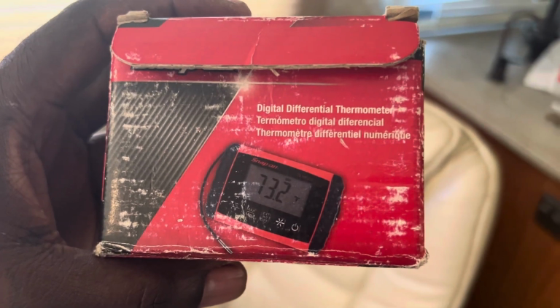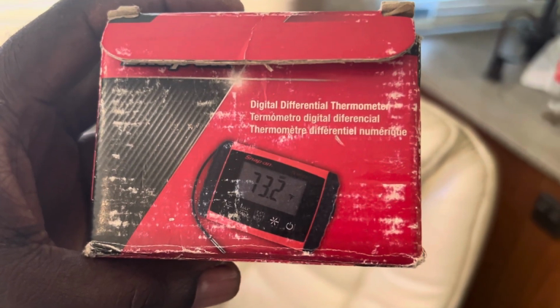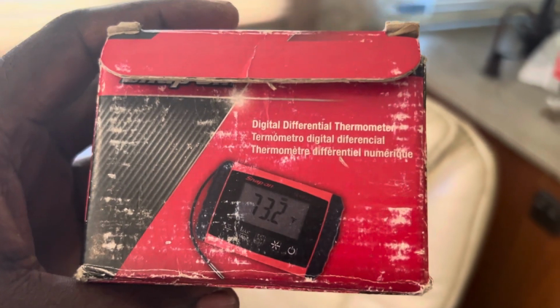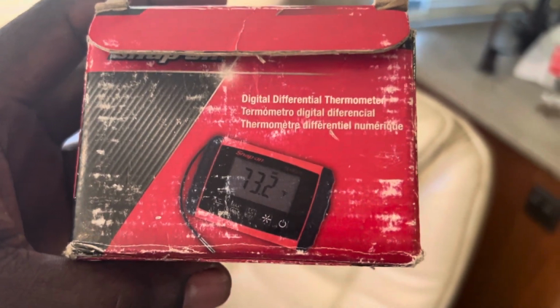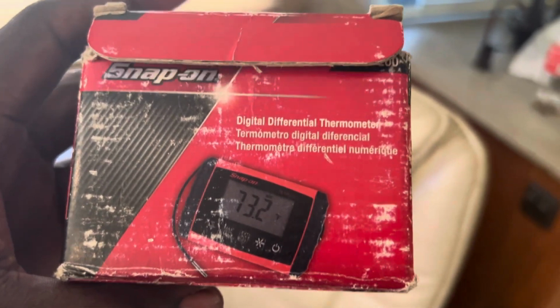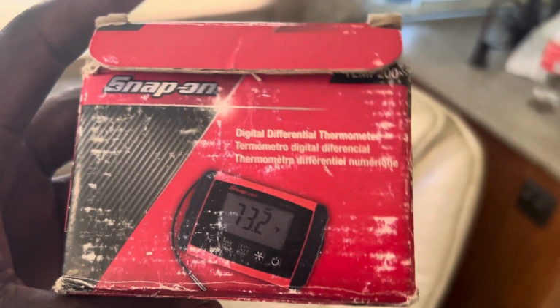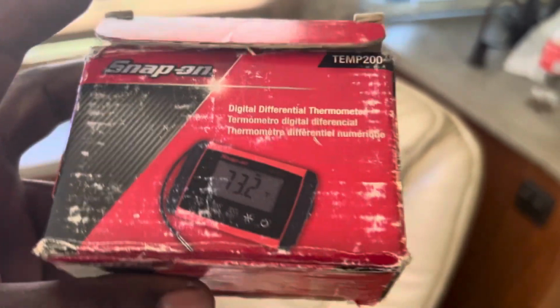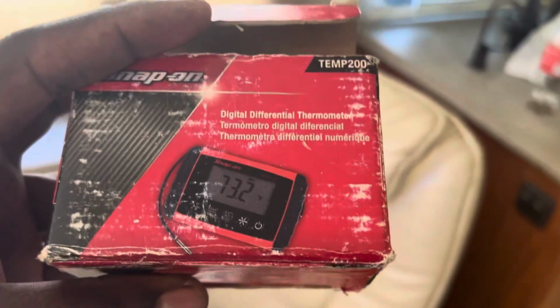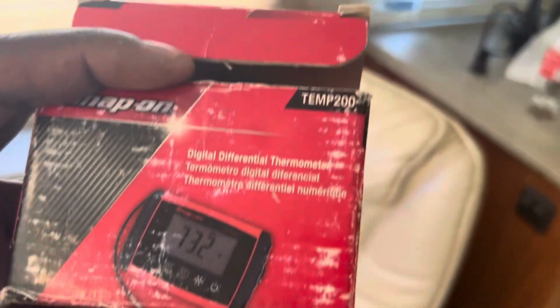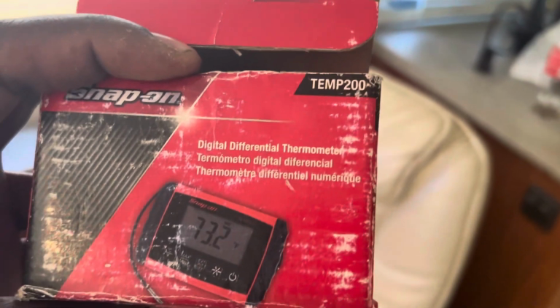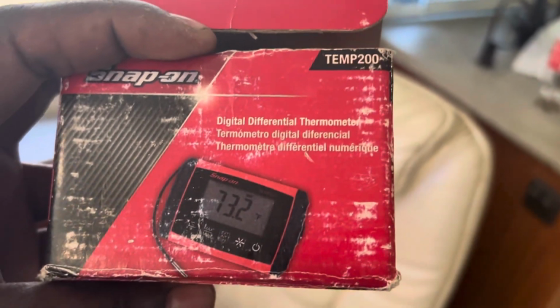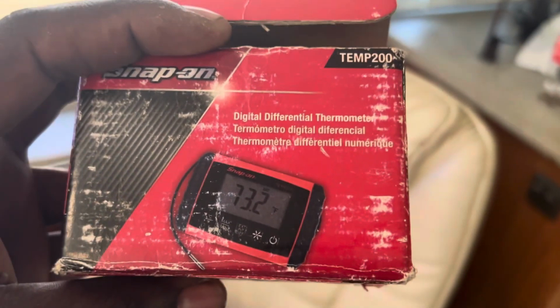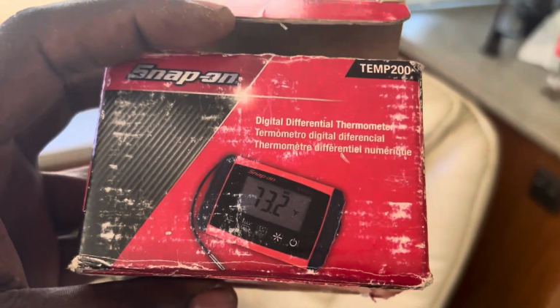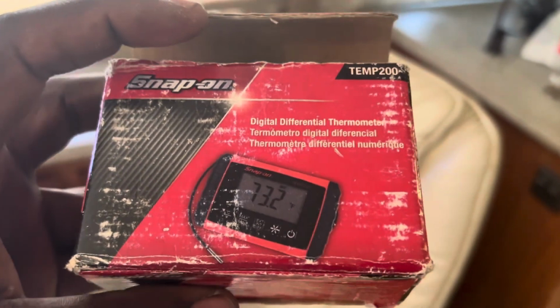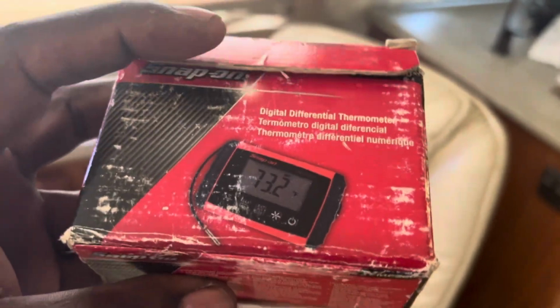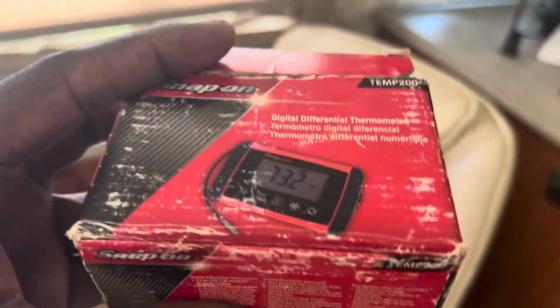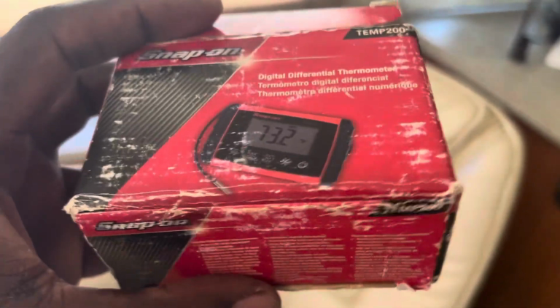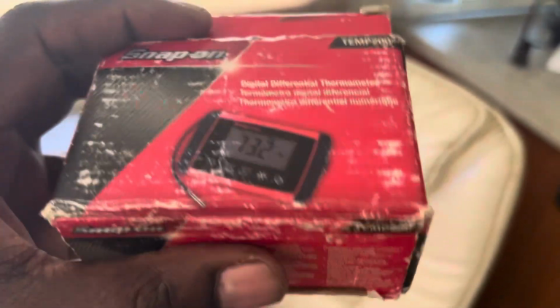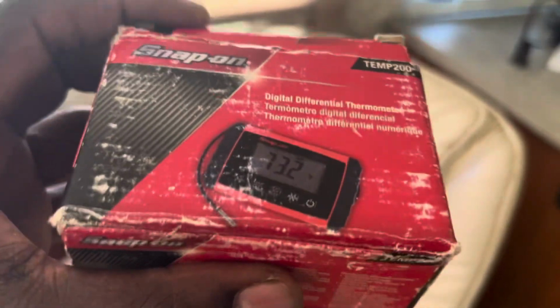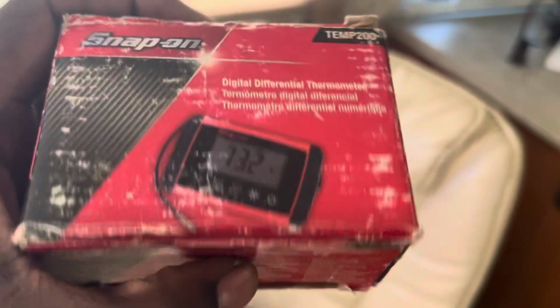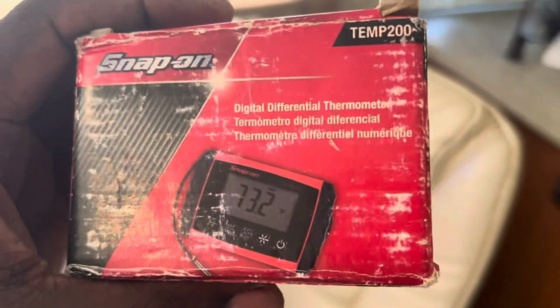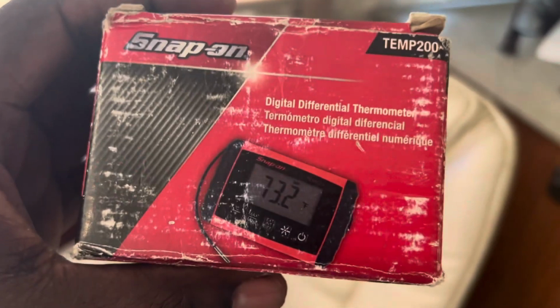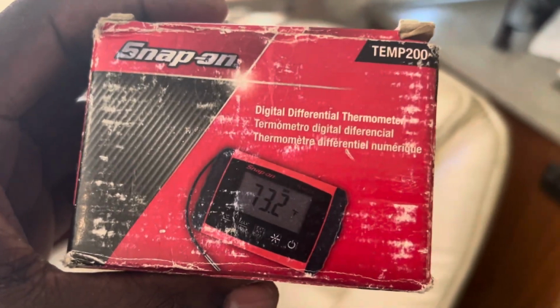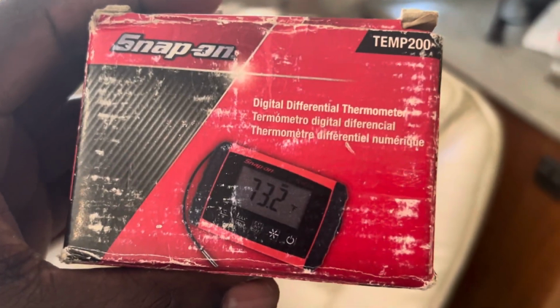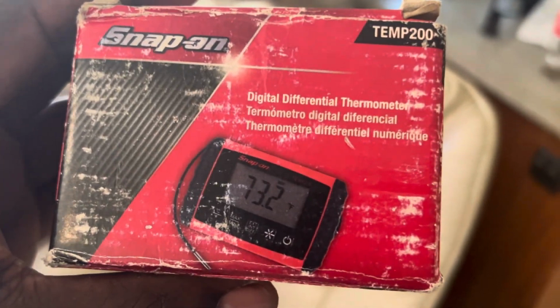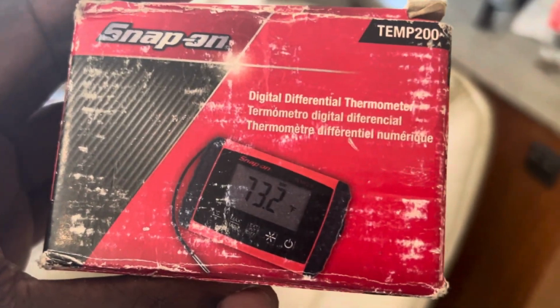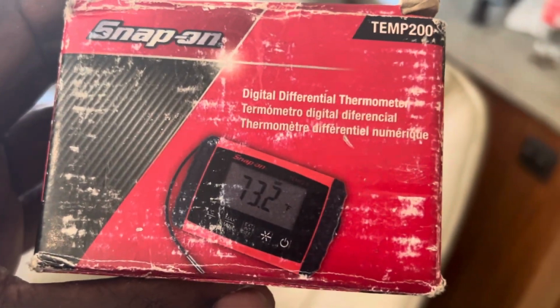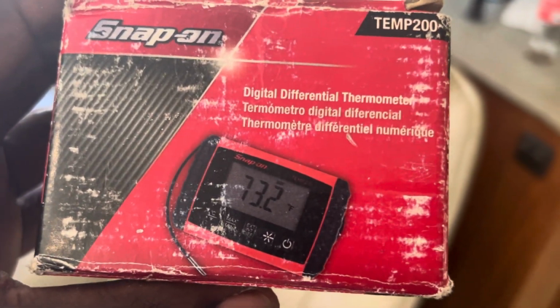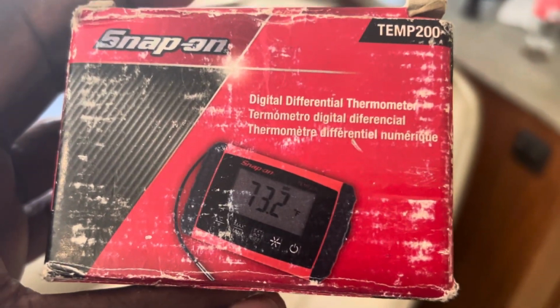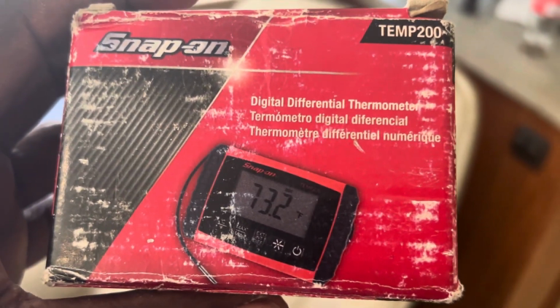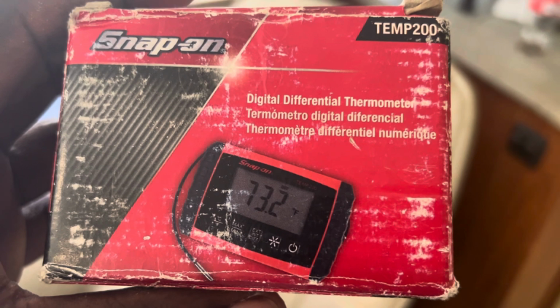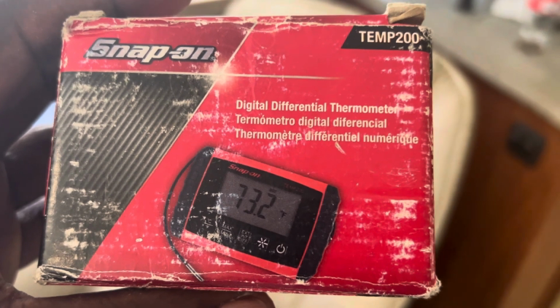Taking a look at the Snap-on Temp 200, which is a great tool, especially if you work on refrigerators and ACs — especially for ACs, and I'll tell you why.